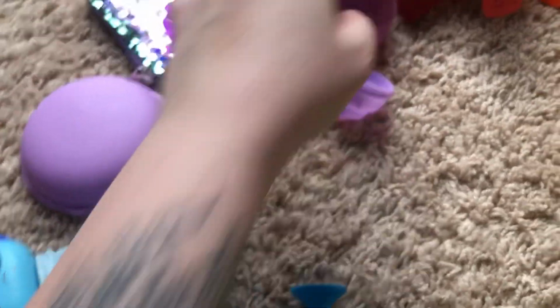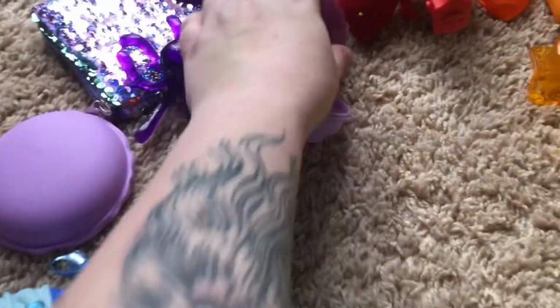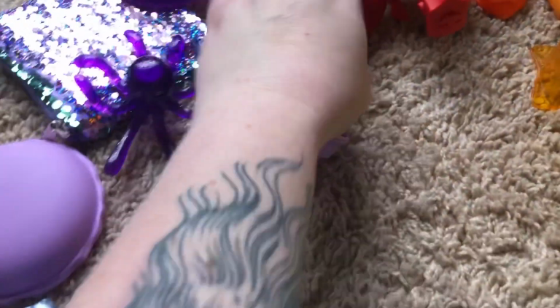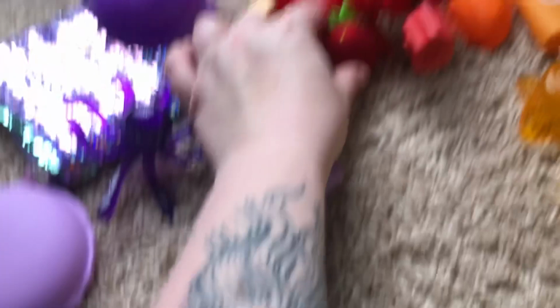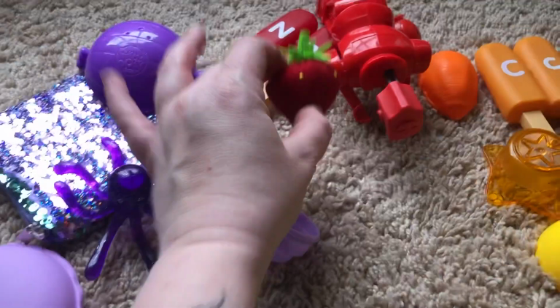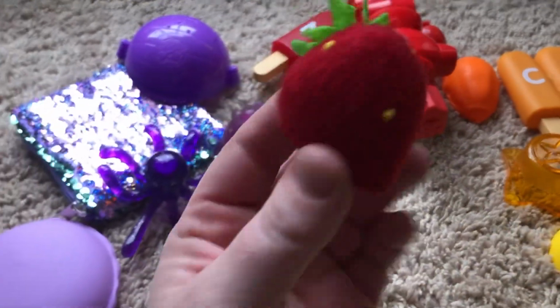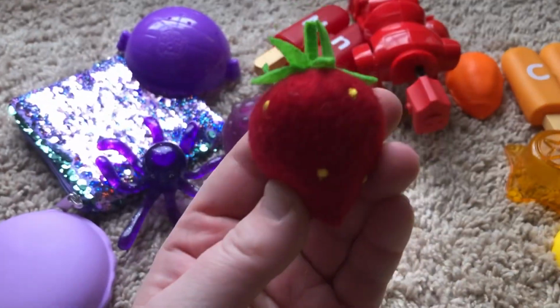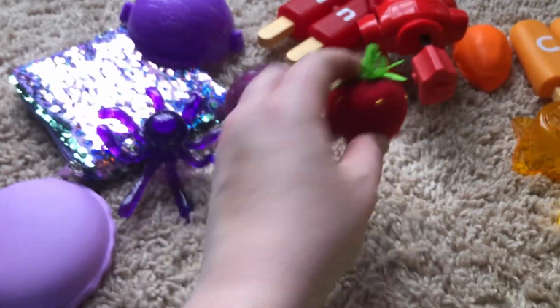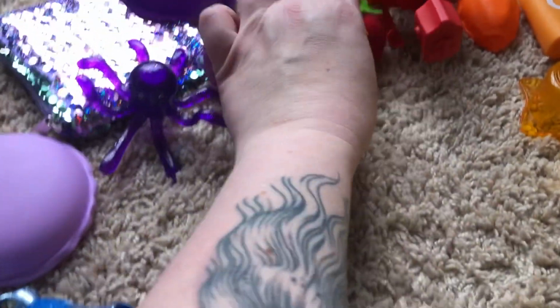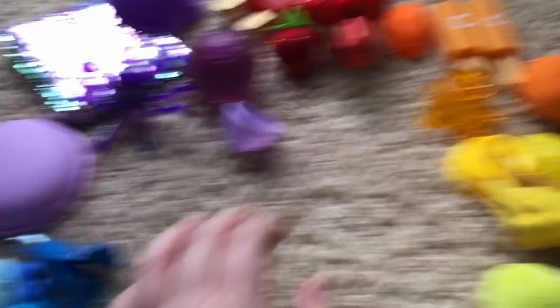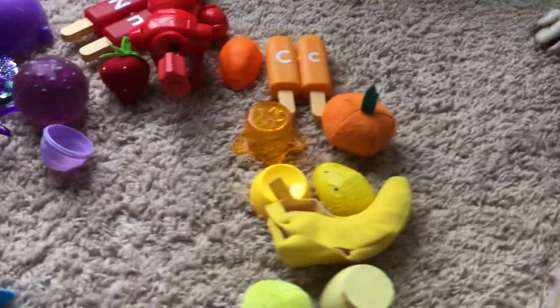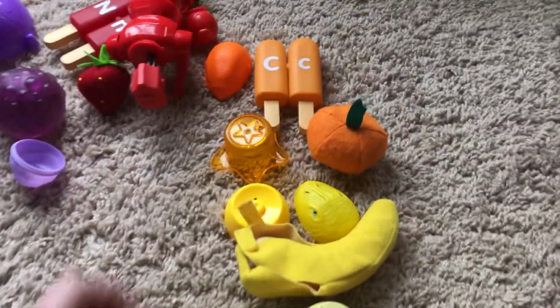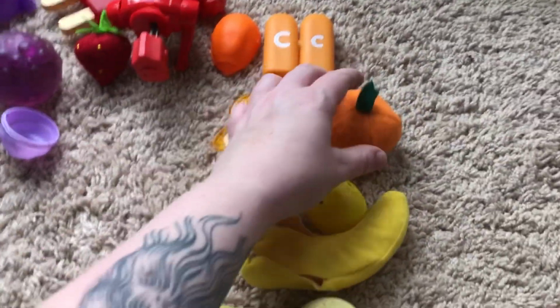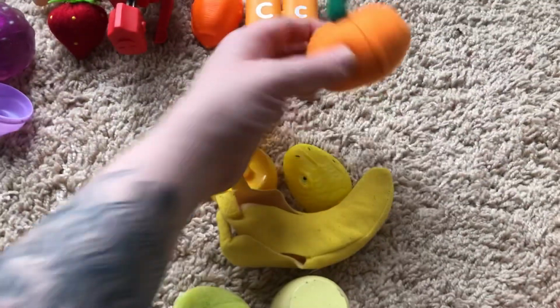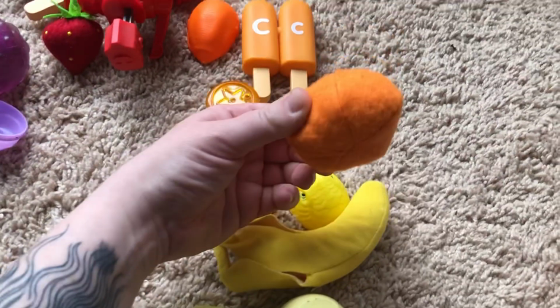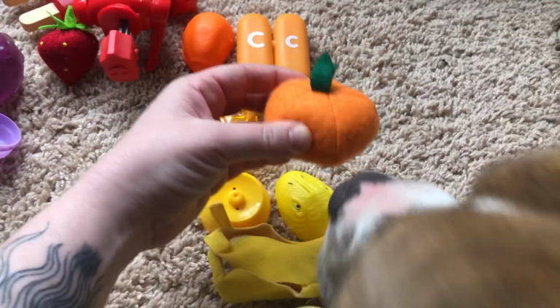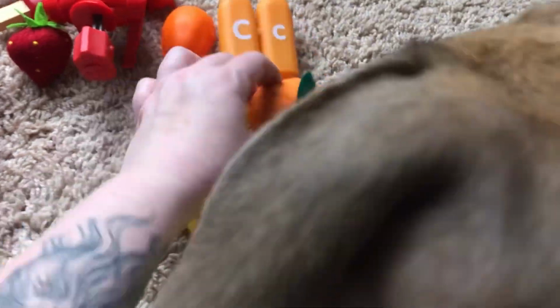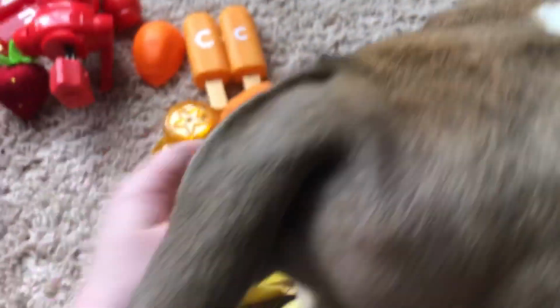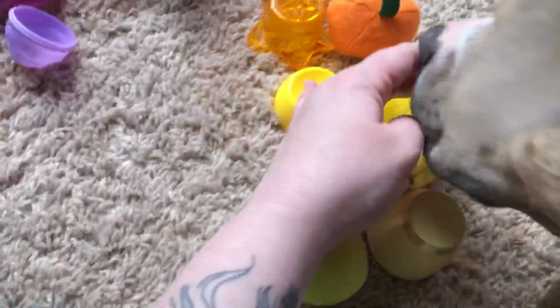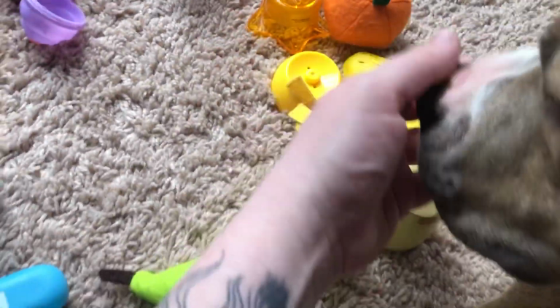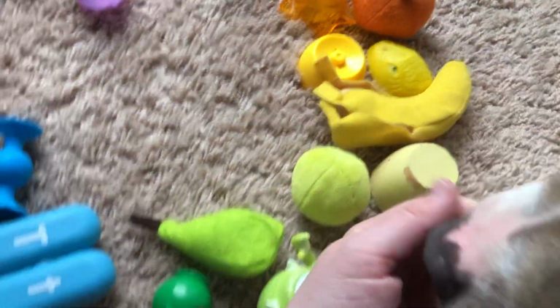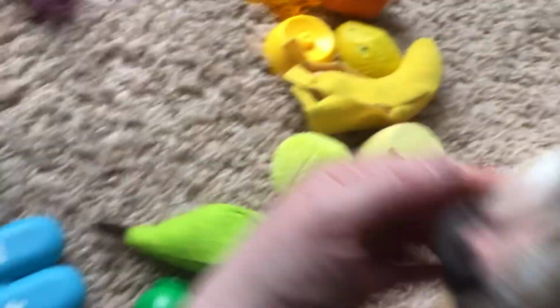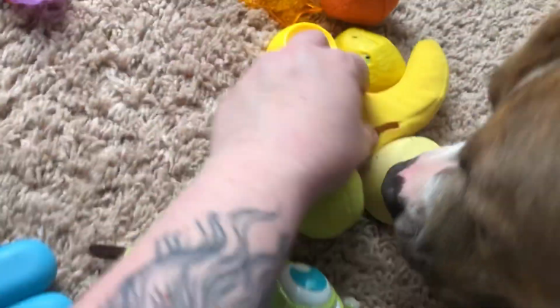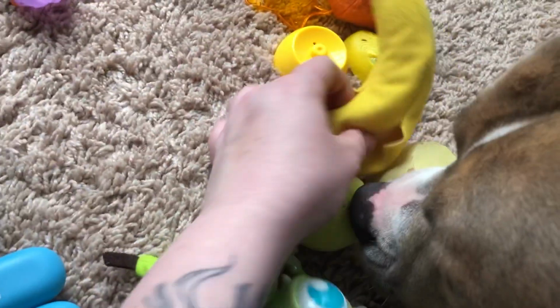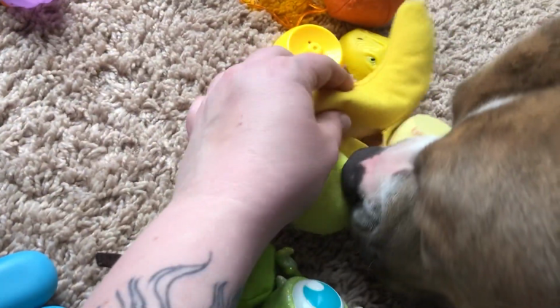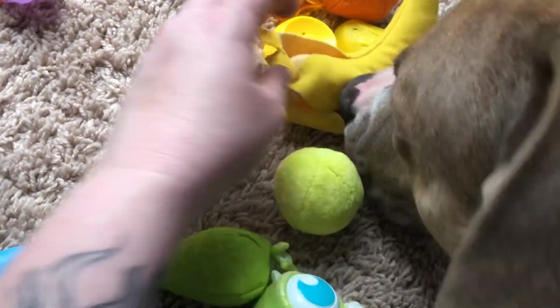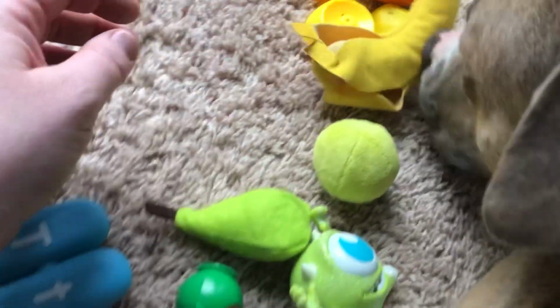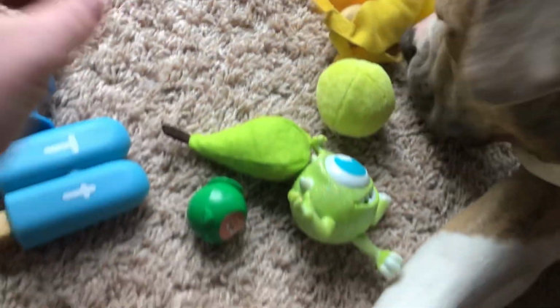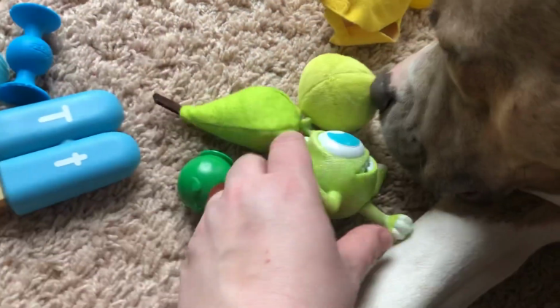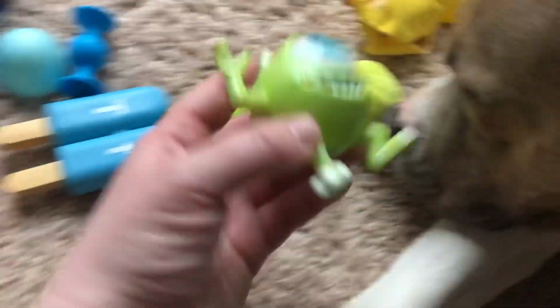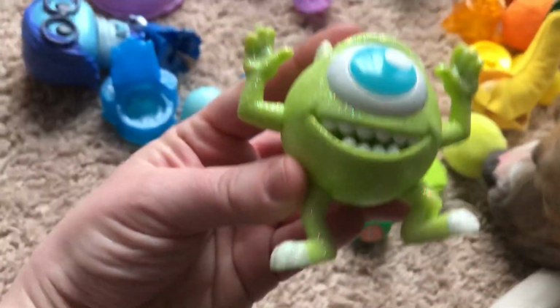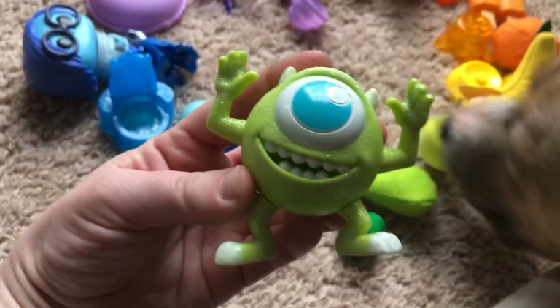We have a strawberry. An orange. Oh, thank you, Zuri. Banana. Mike Wazowski.